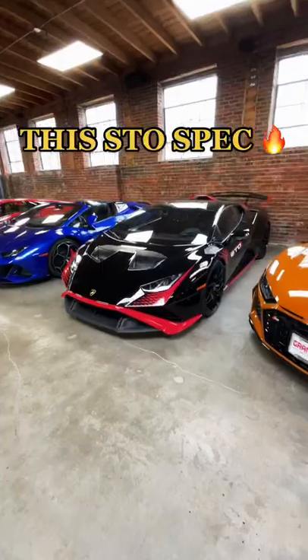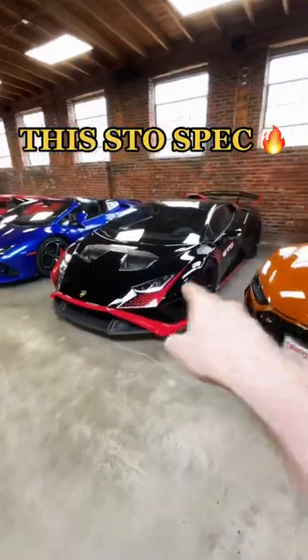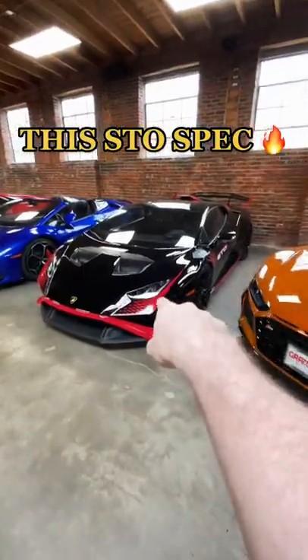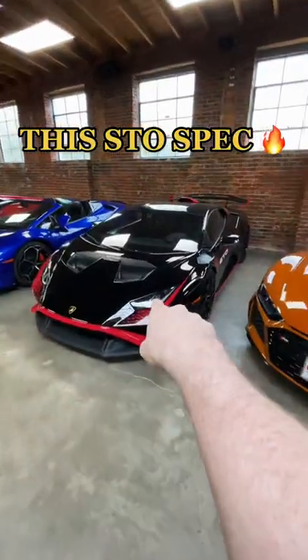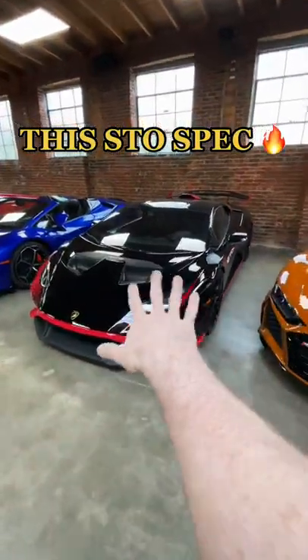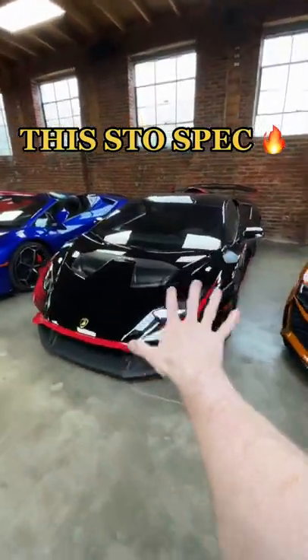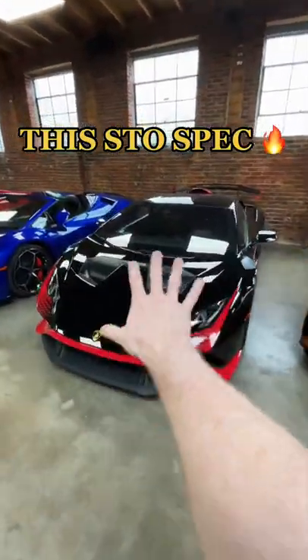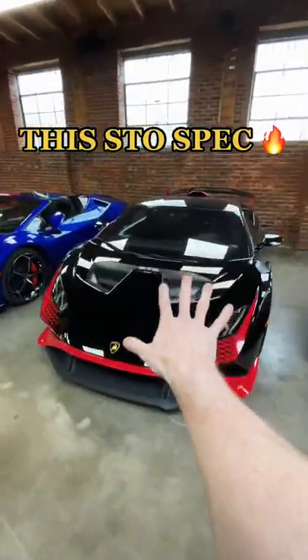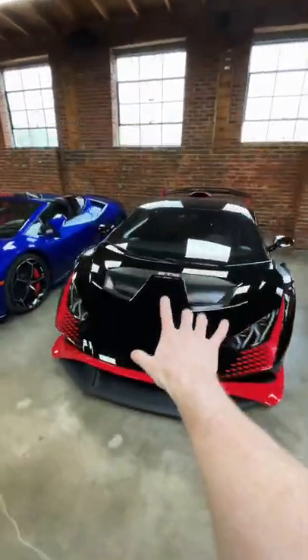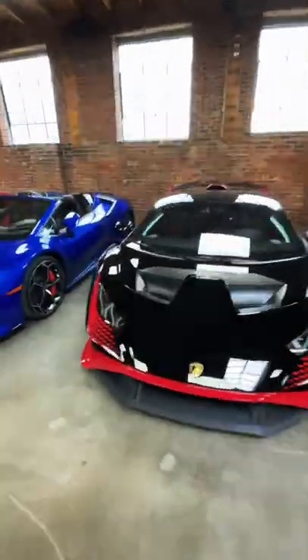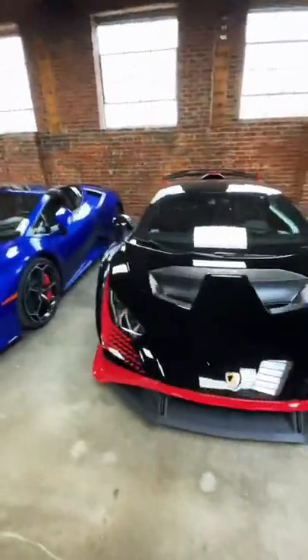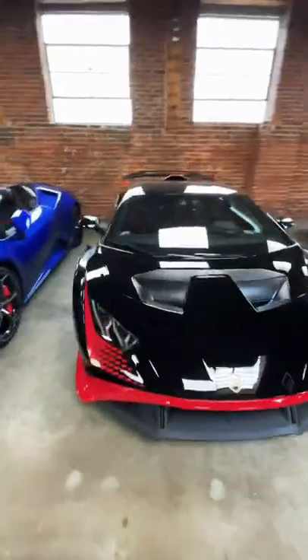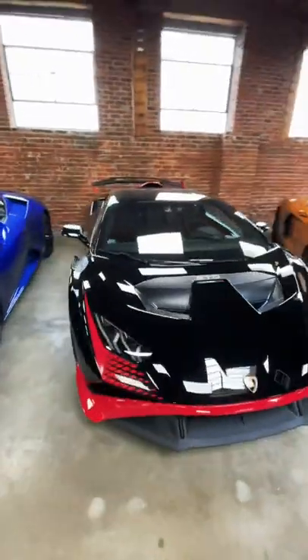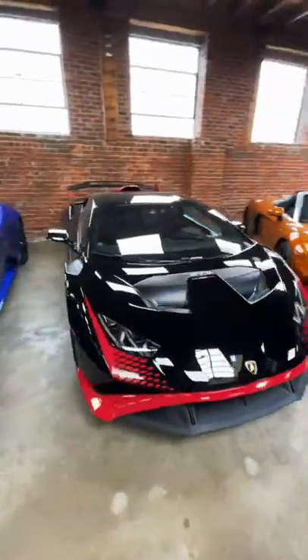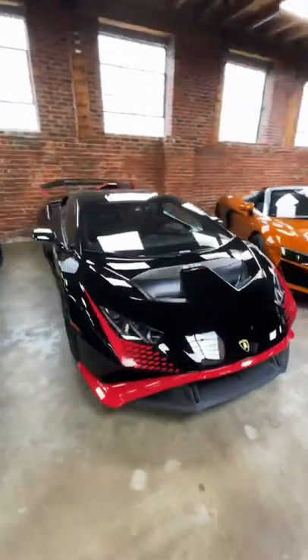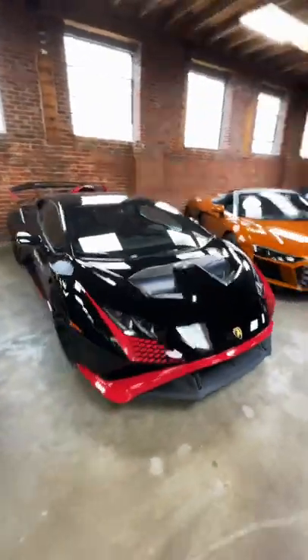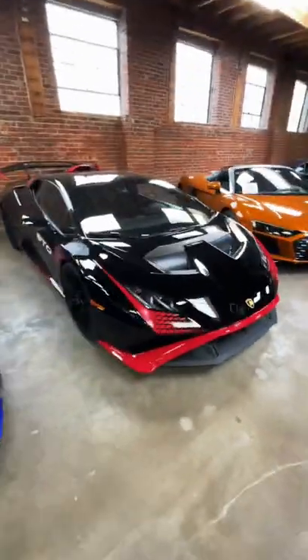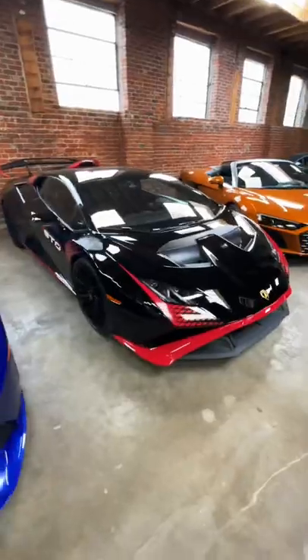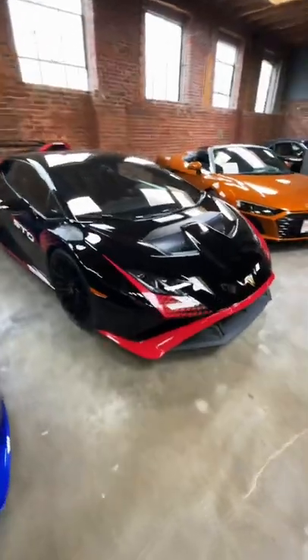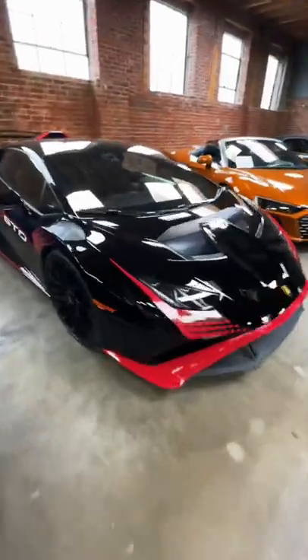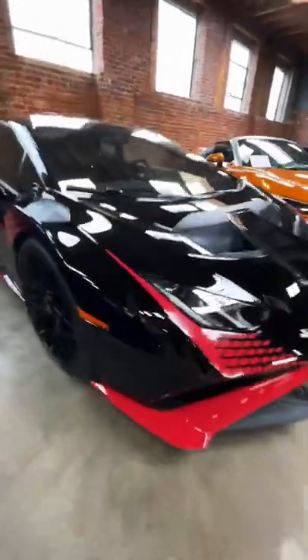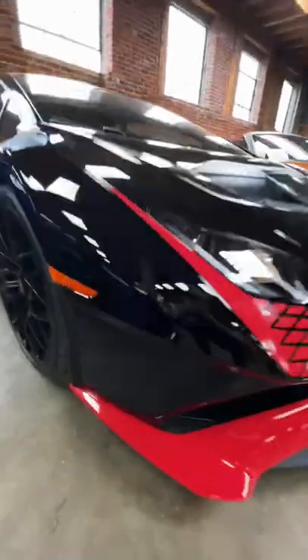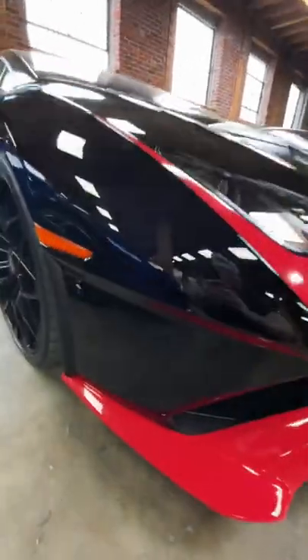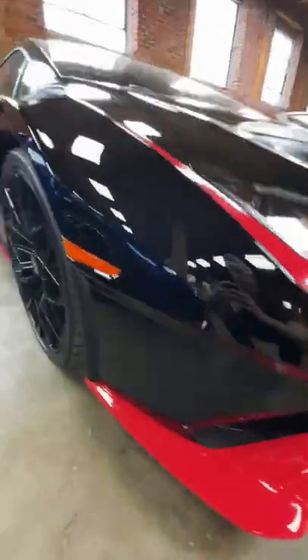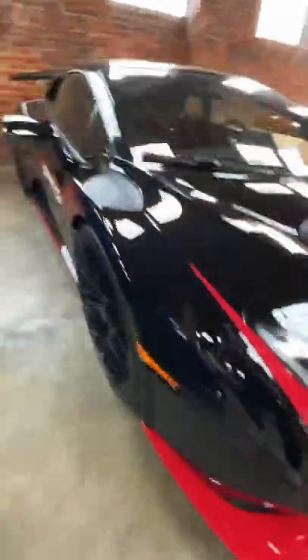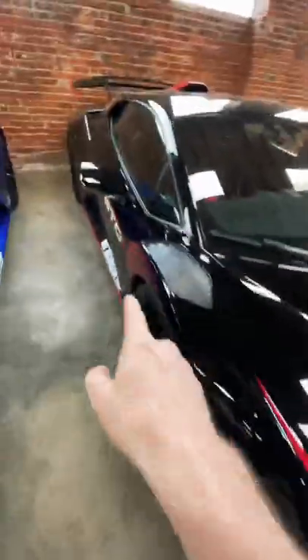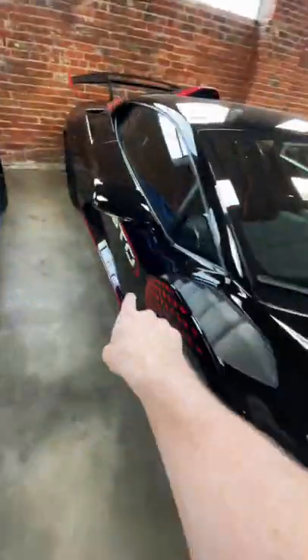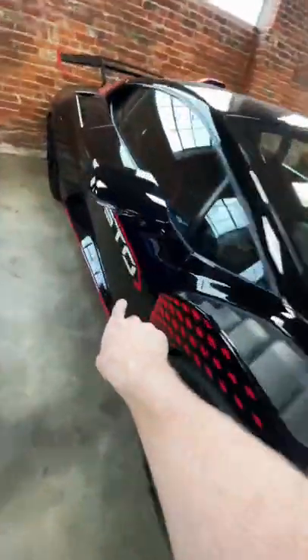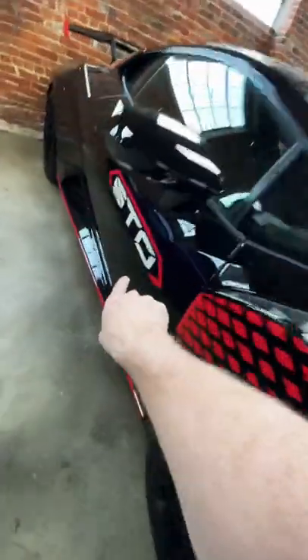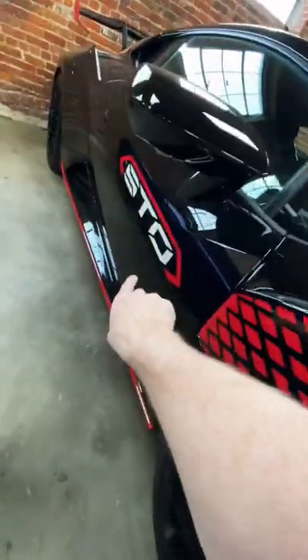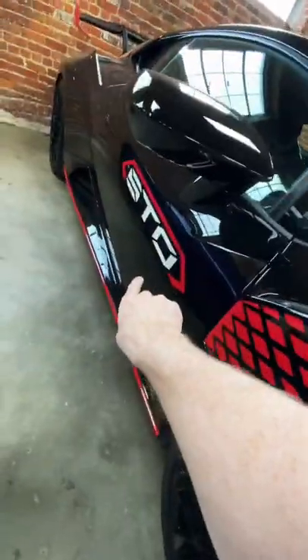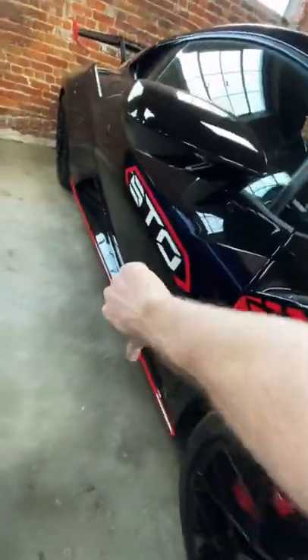Take a look at just how aggressive this Lamborghini Huracan STO is. All in all, I love this spec, but I'm not sure how I'm feeling about this STO decal on the side.